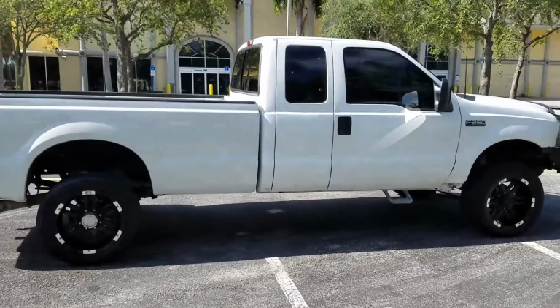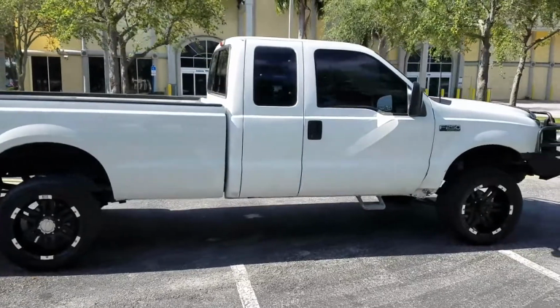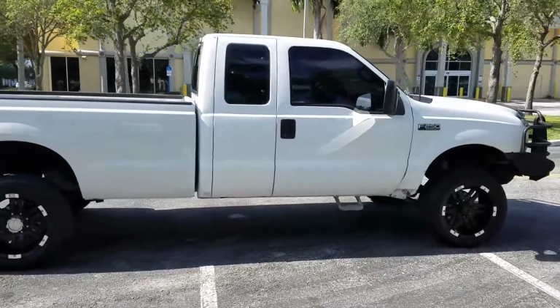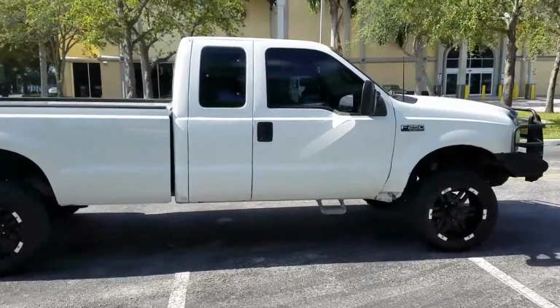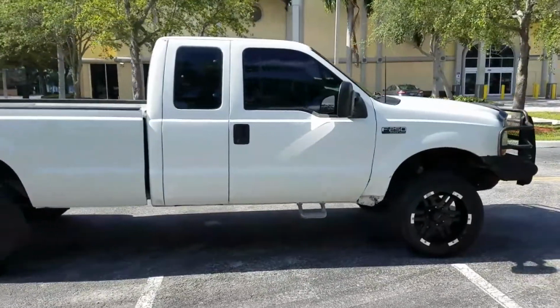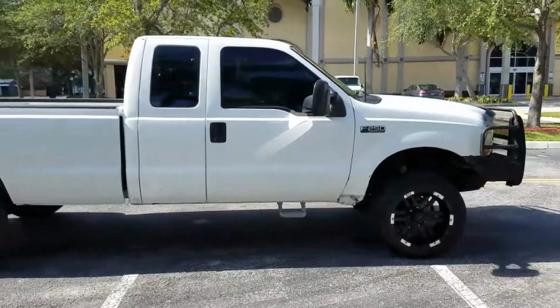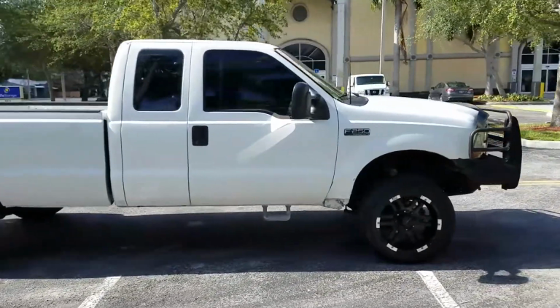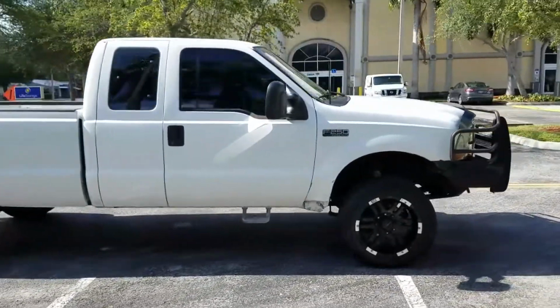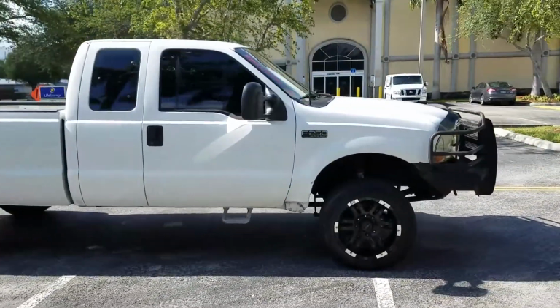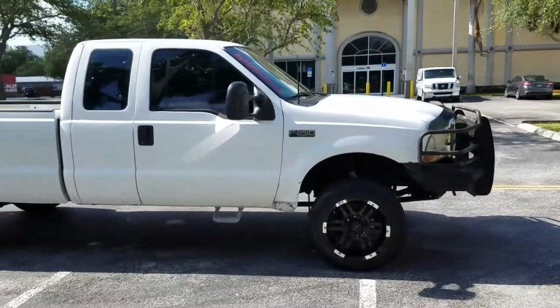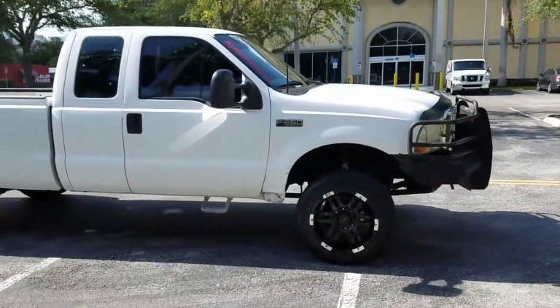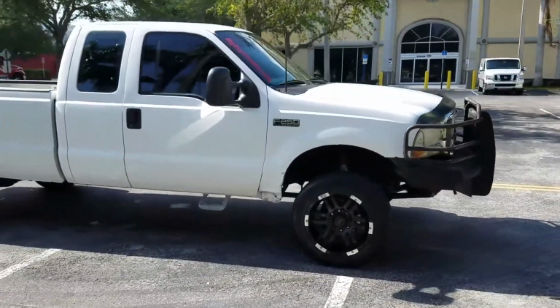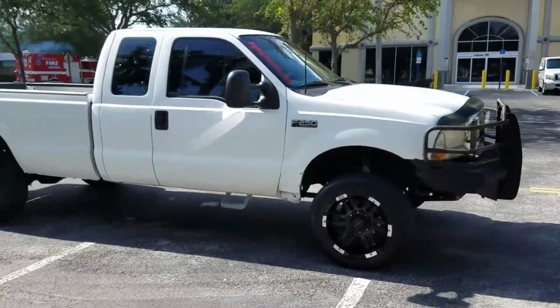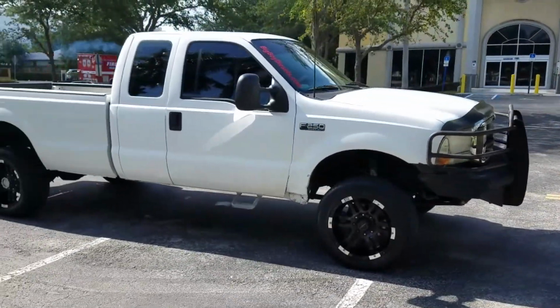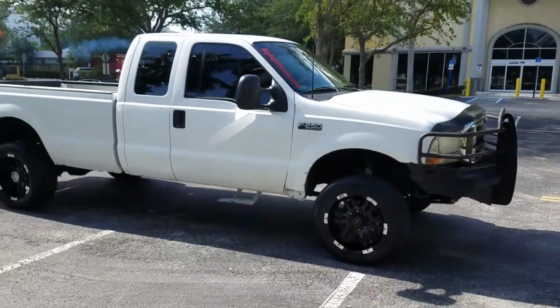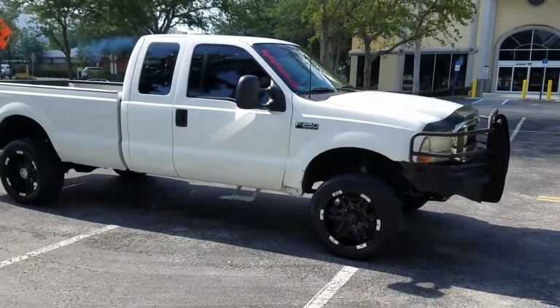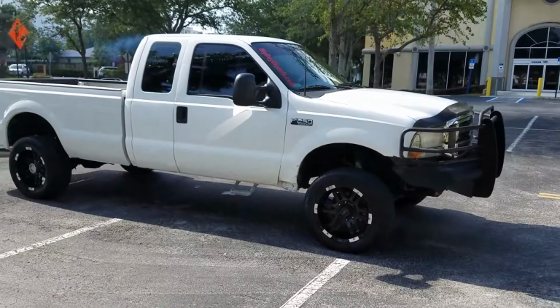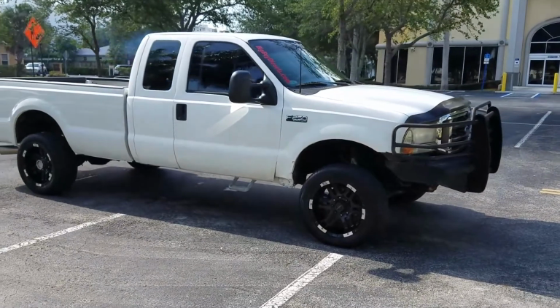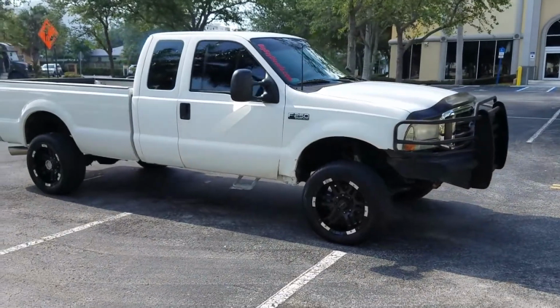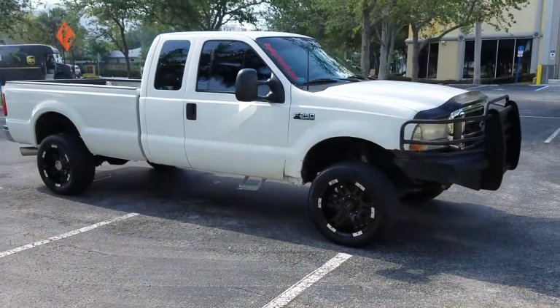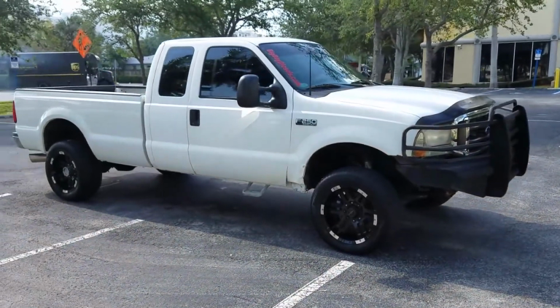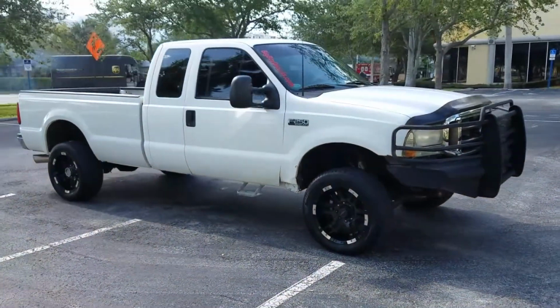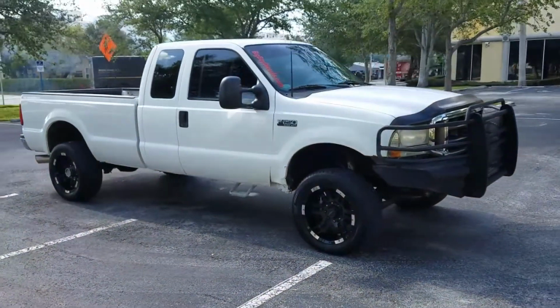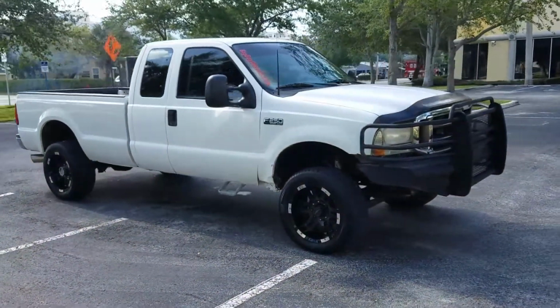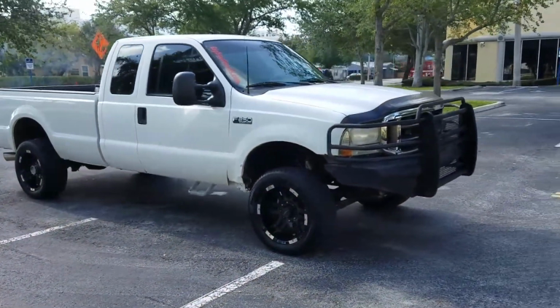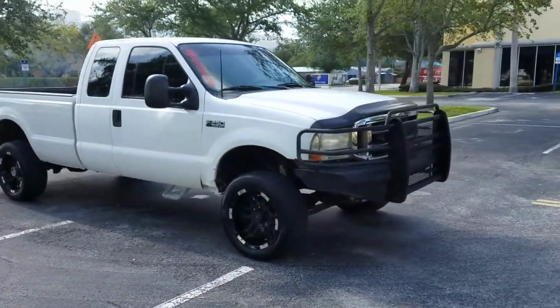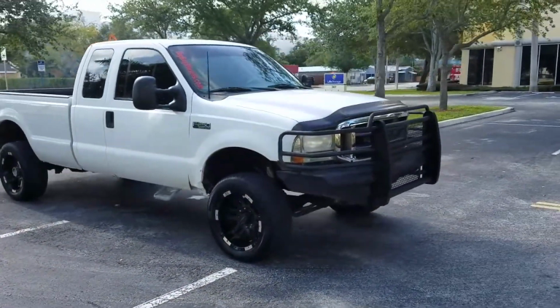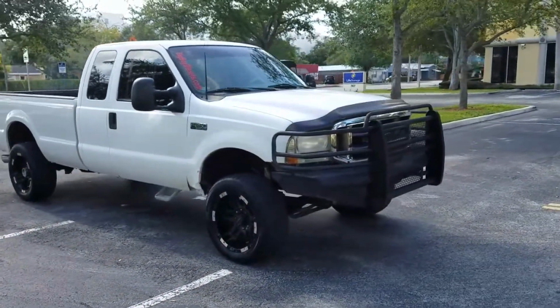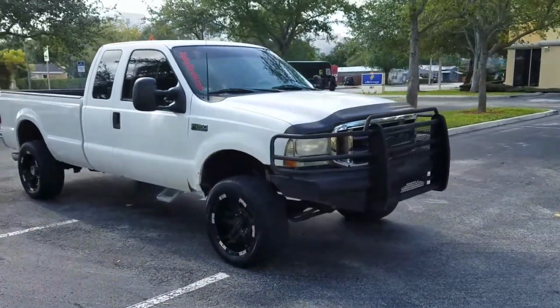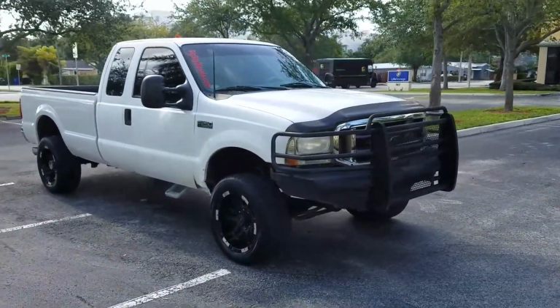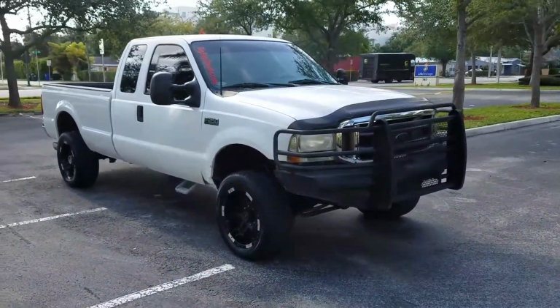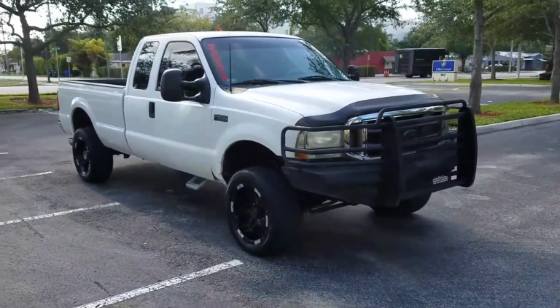4x4 F-250, automatic 4x4 transmission. It's got the bumper guard in the front.